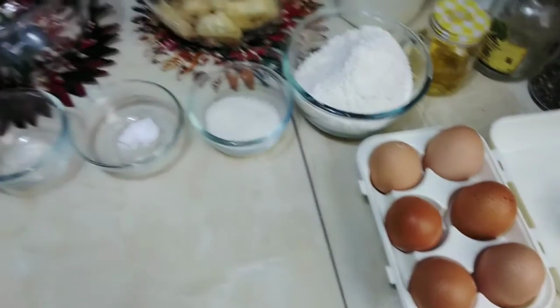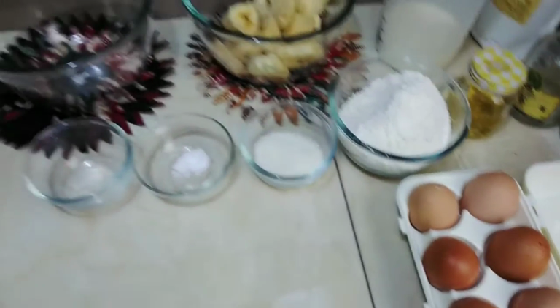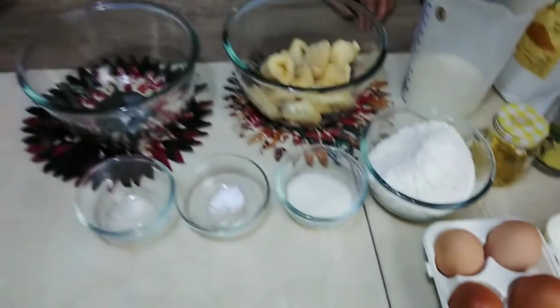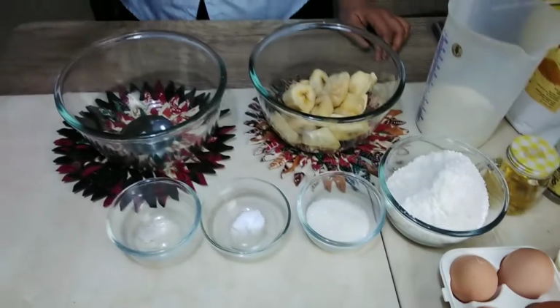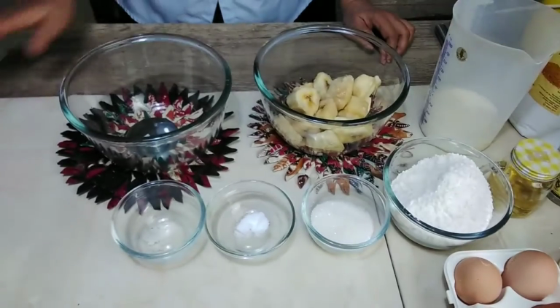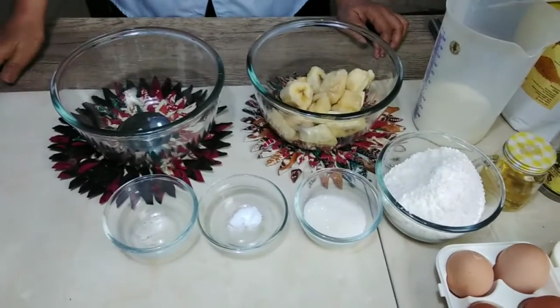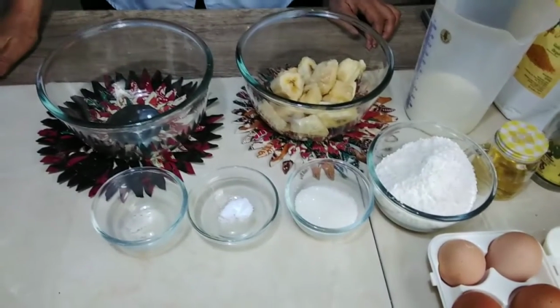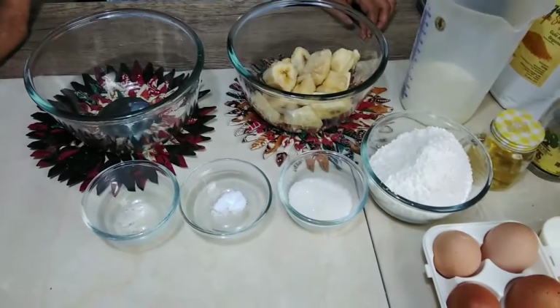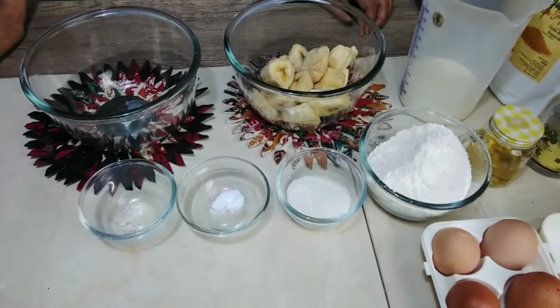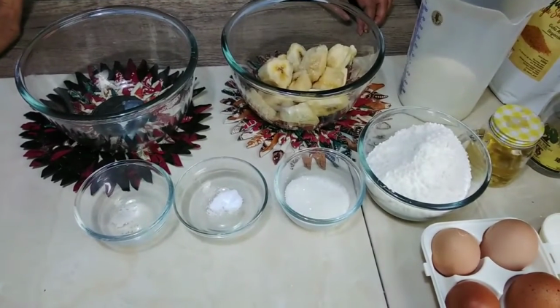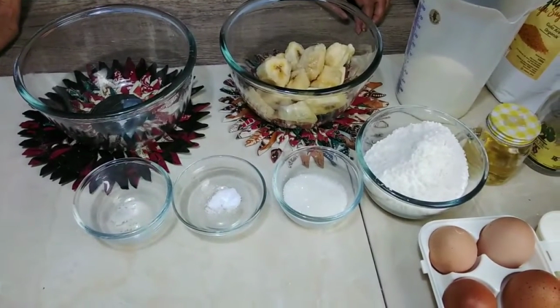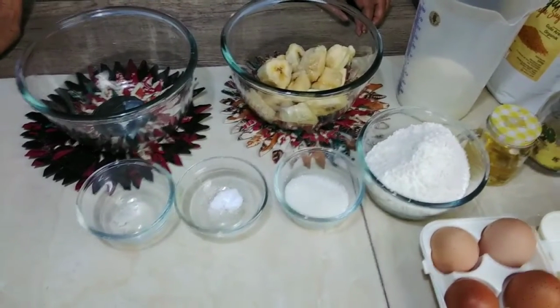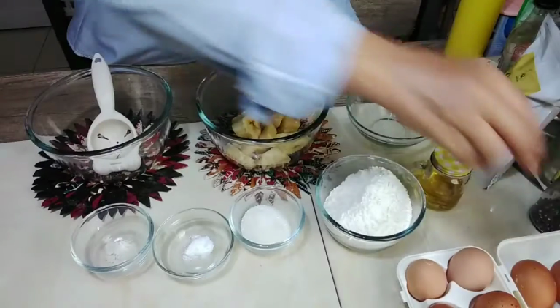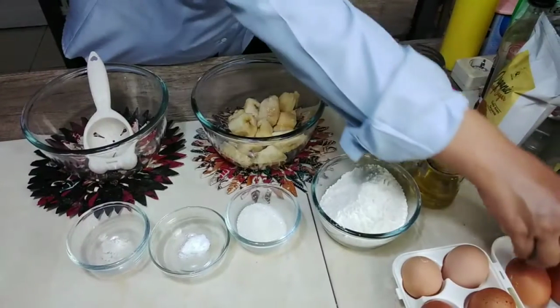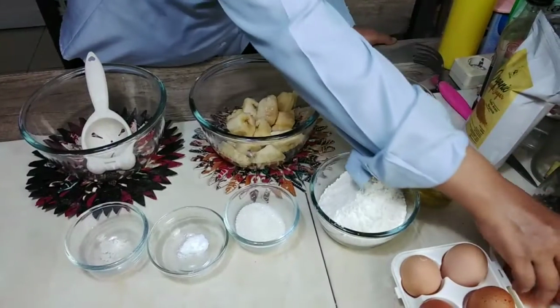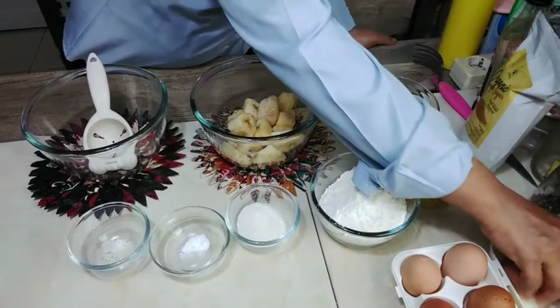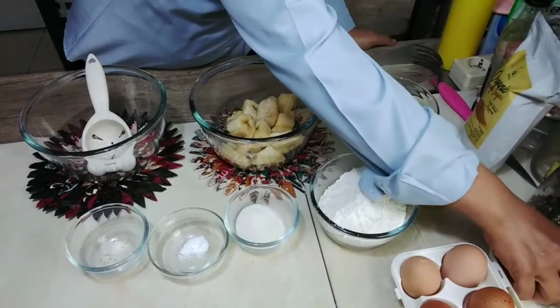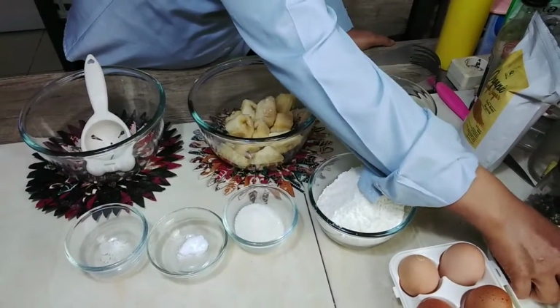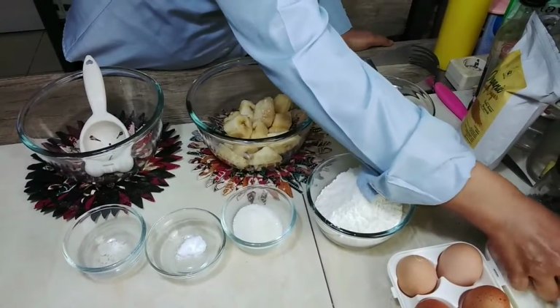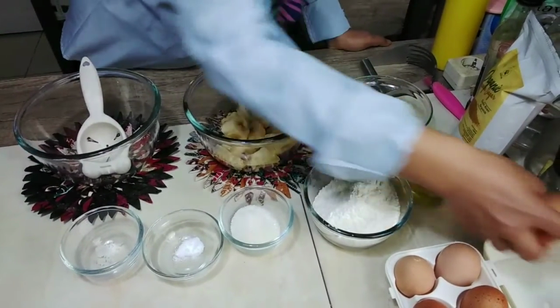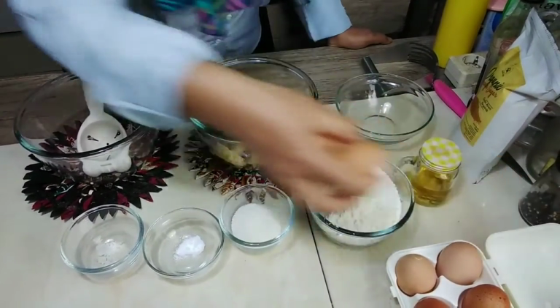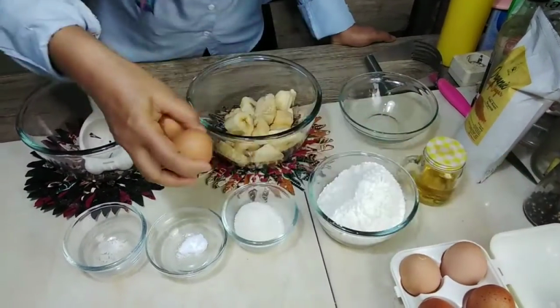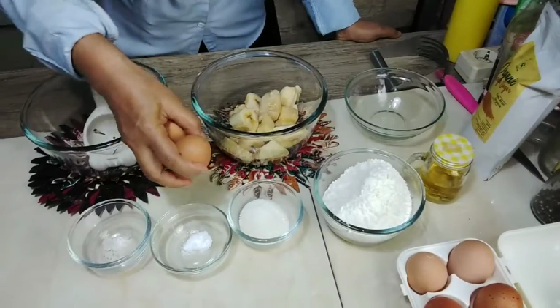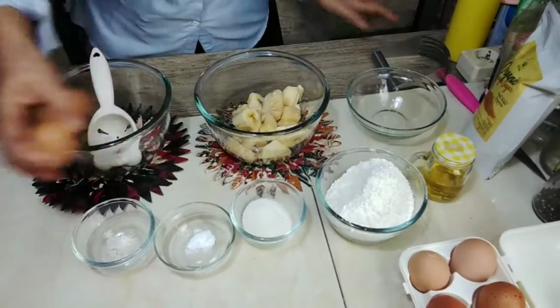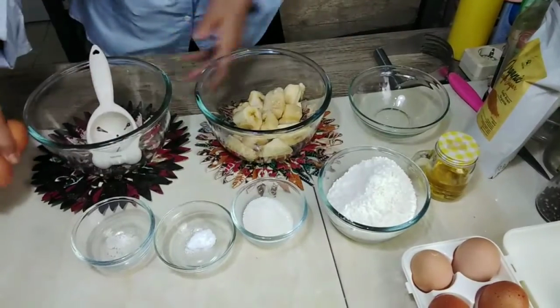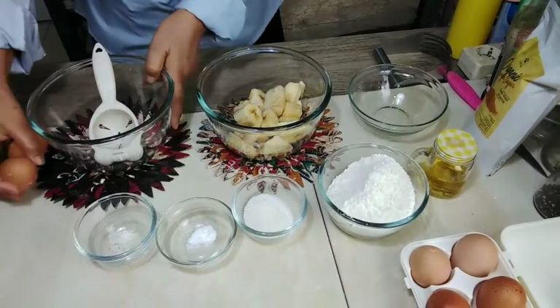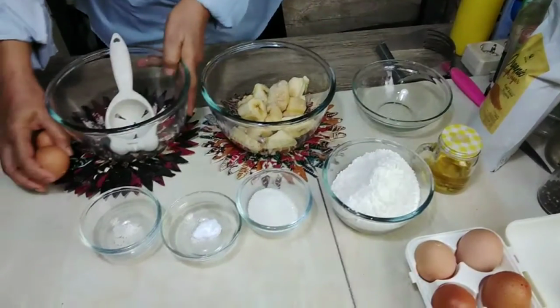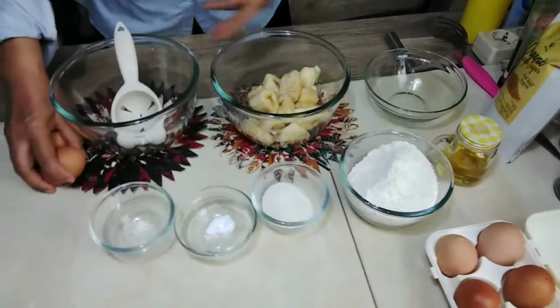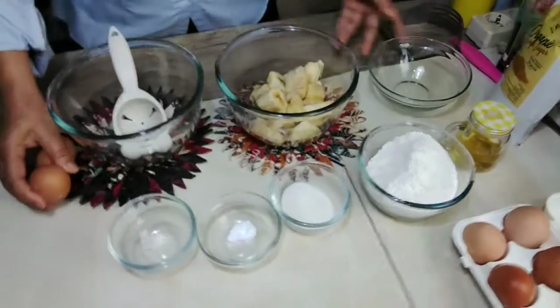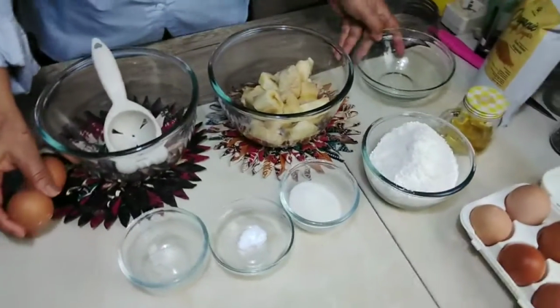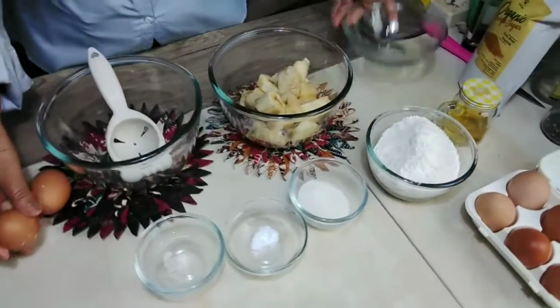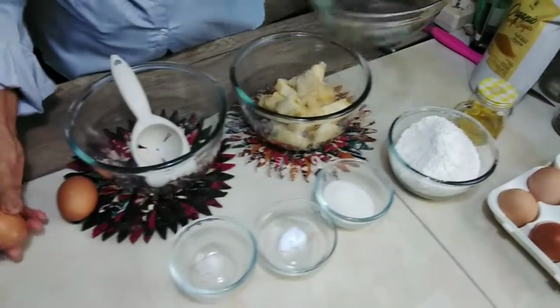Baik, kita langsung saja membuatnya. Kita menggunakan dua biji telur ya. Kita pisahkan dulu kuningnya. (Alright, let's just make it directly. We're using two eggs. Let's separate the yolks first.)